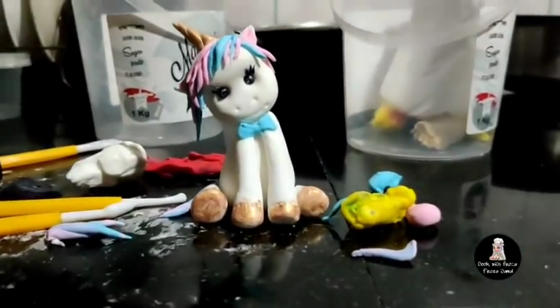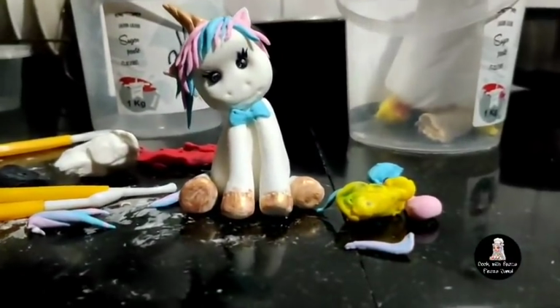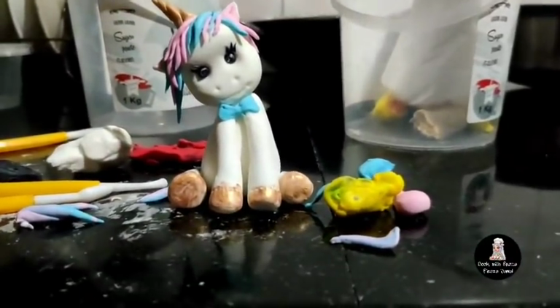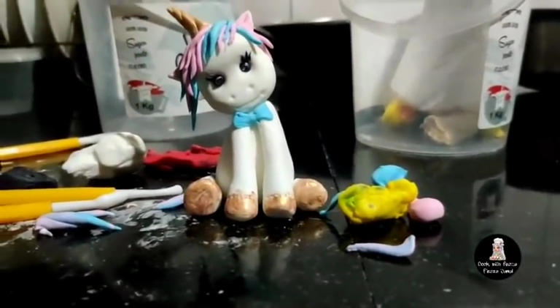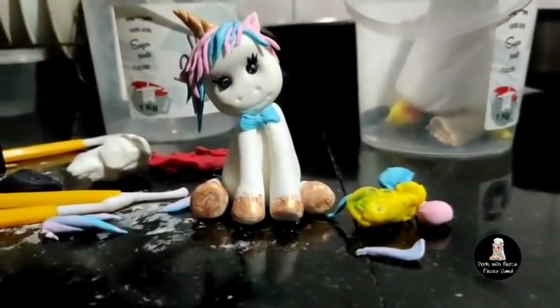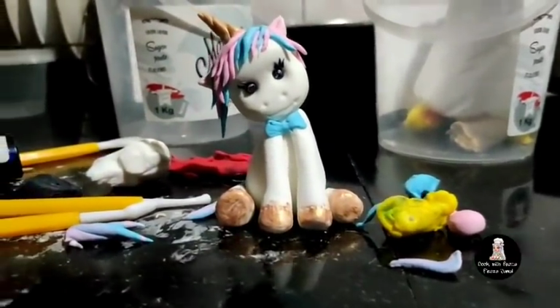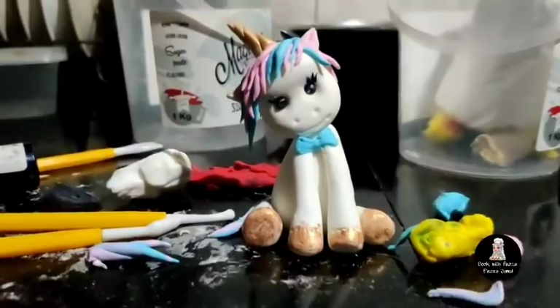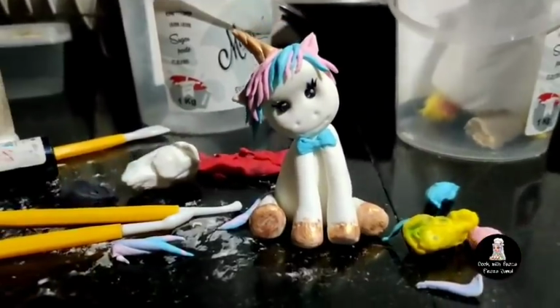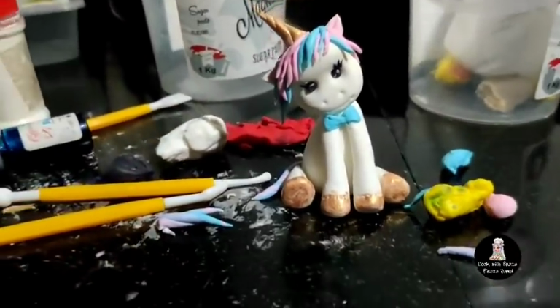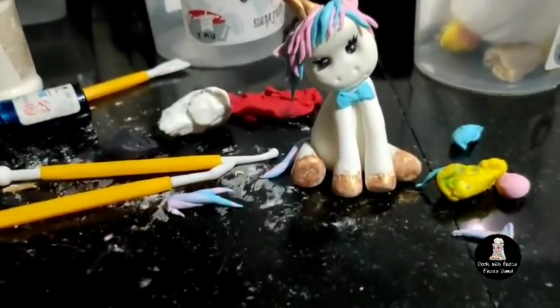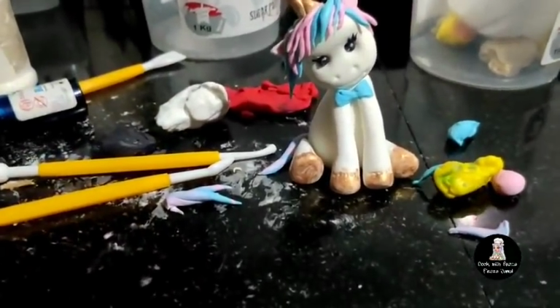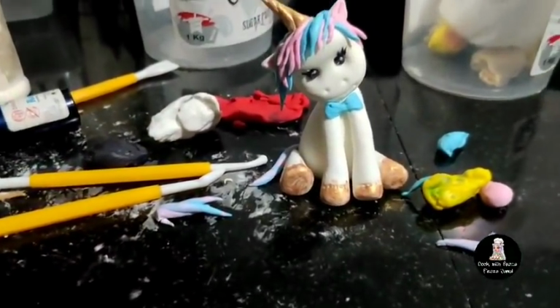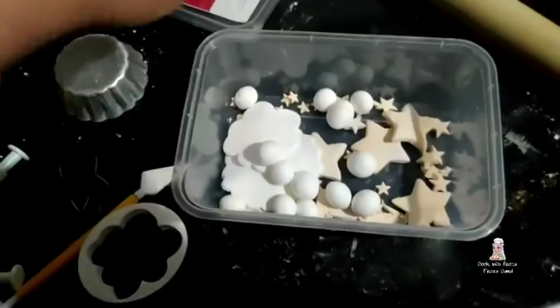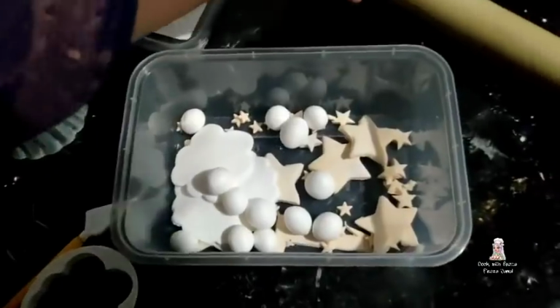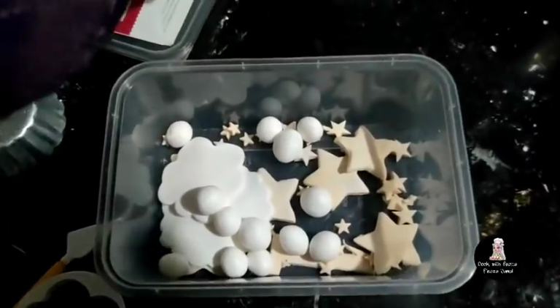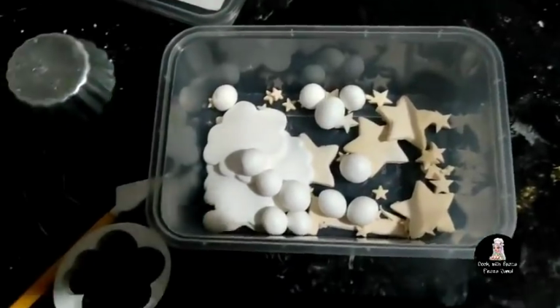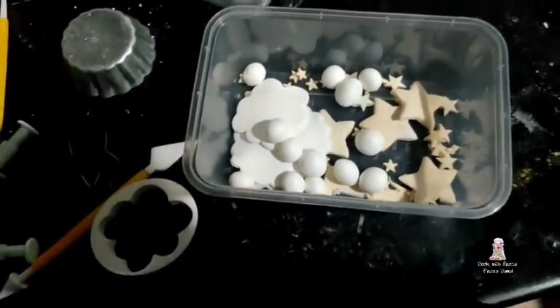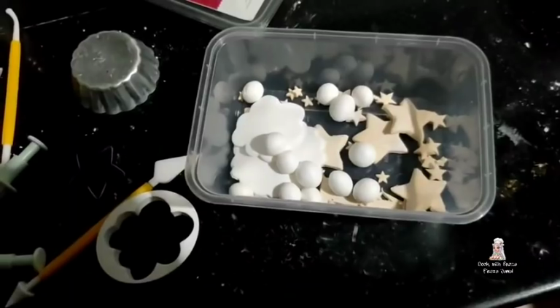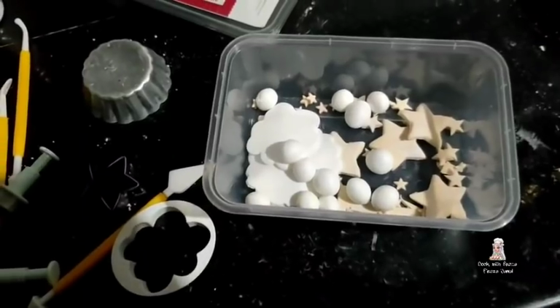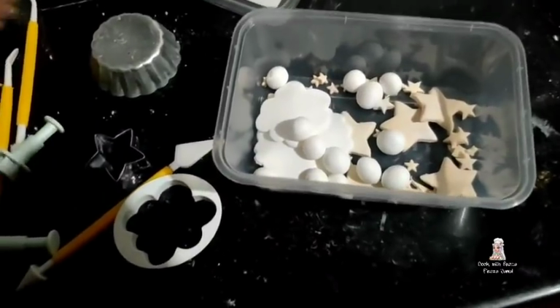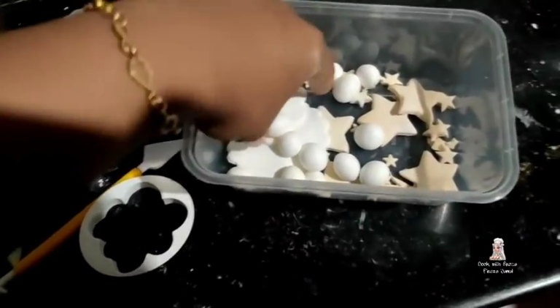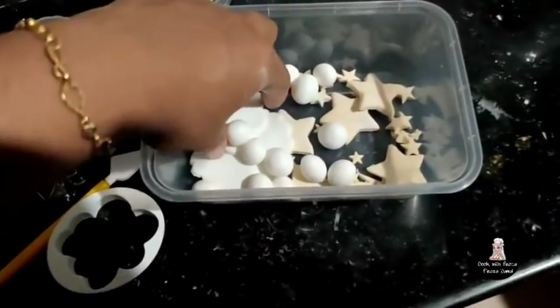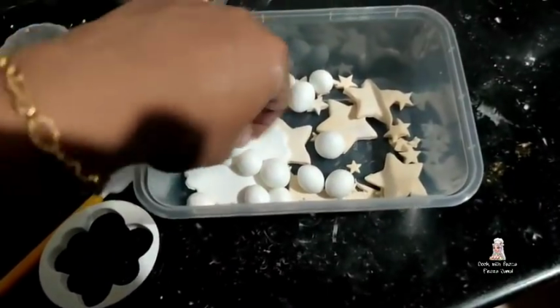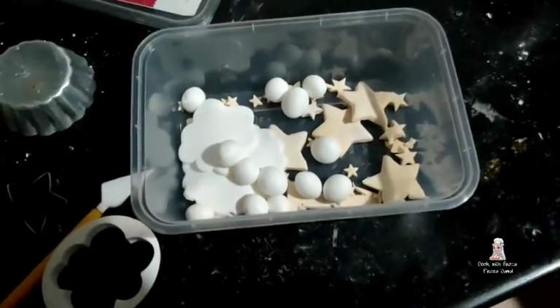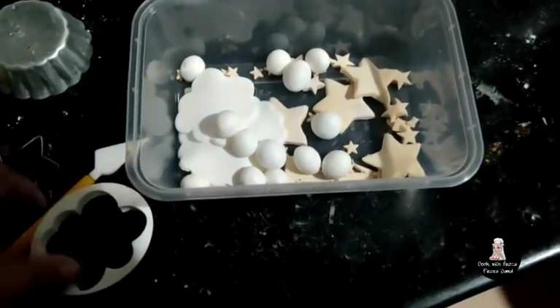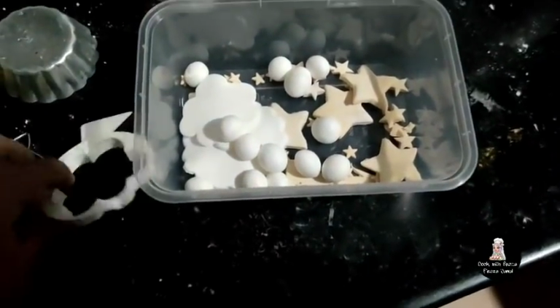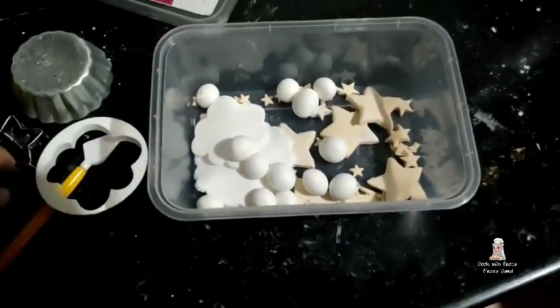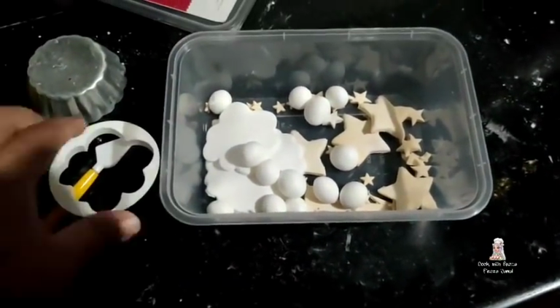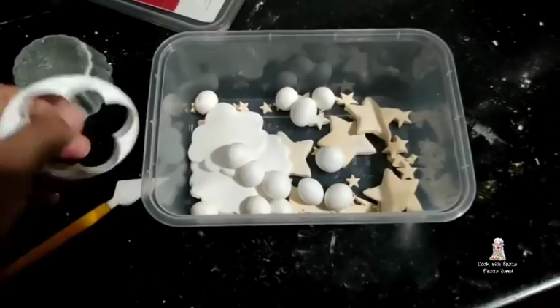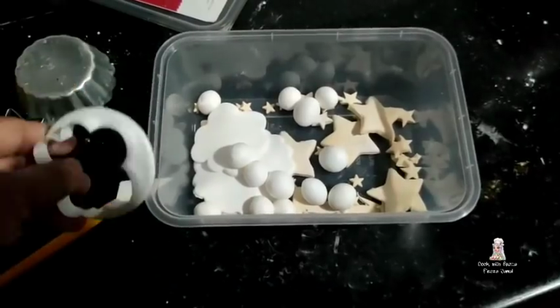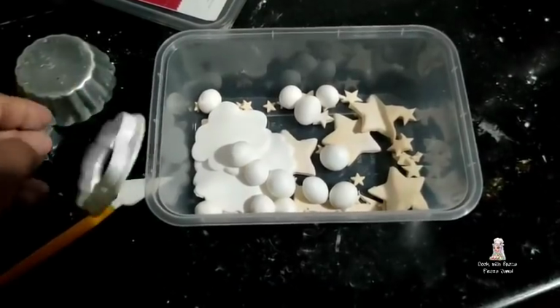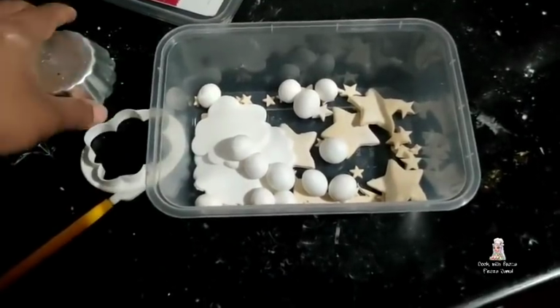It is the fondant work. I have an image, walls, stars and clouds. I will inject the fondant work in the airtight.